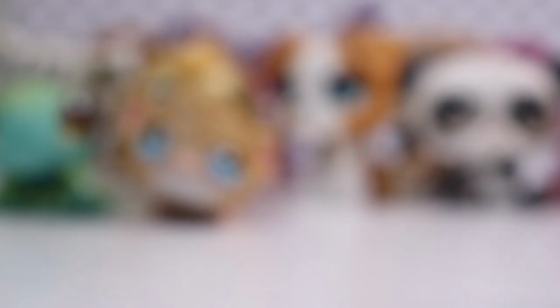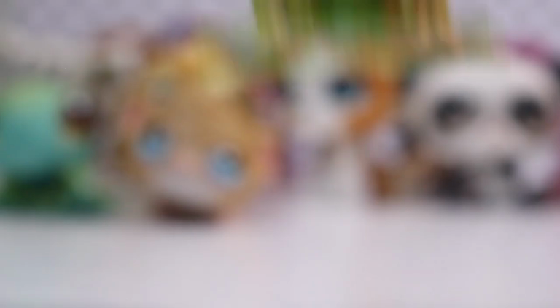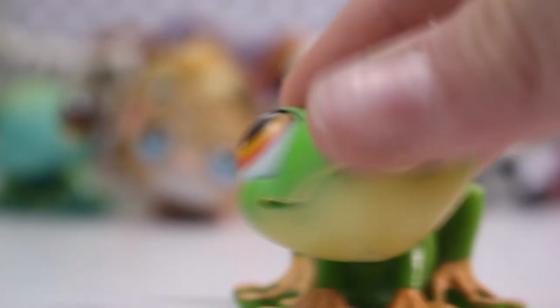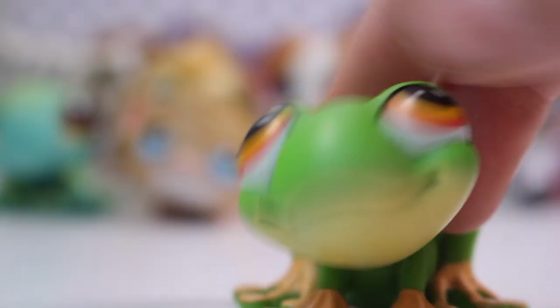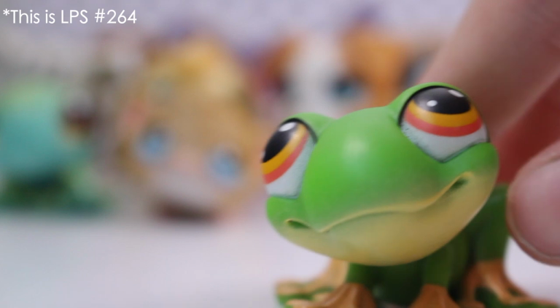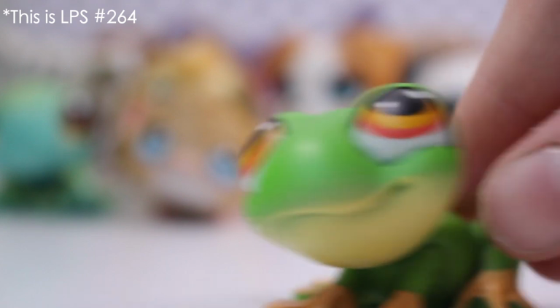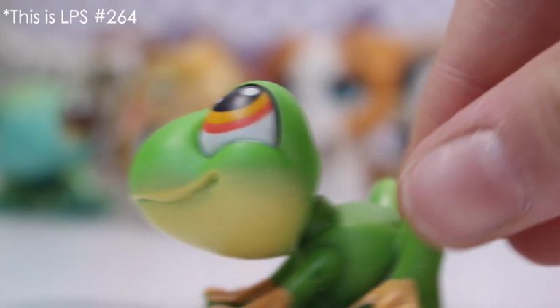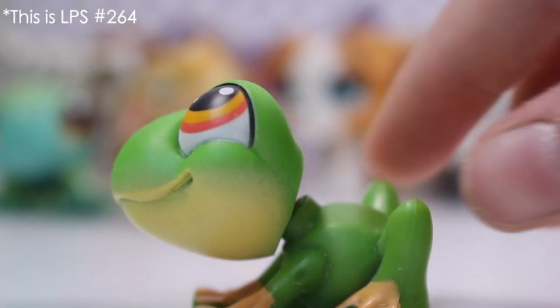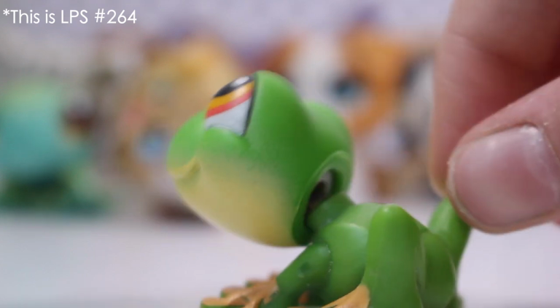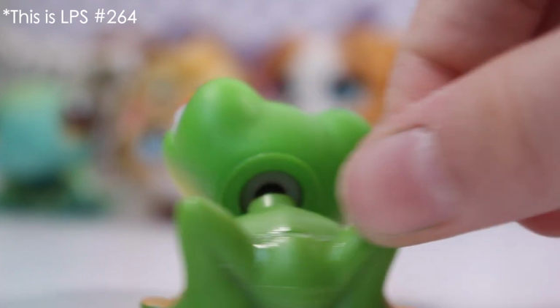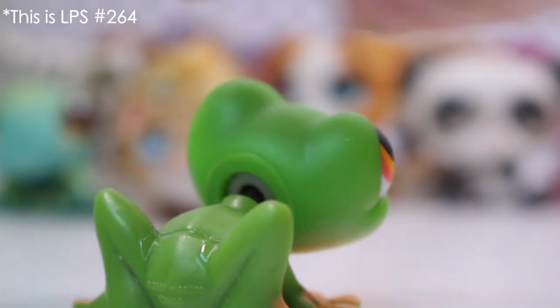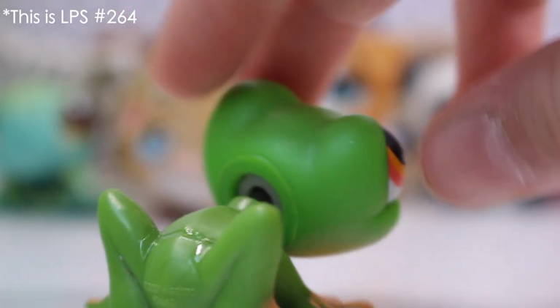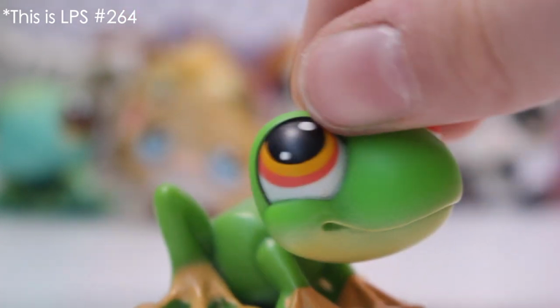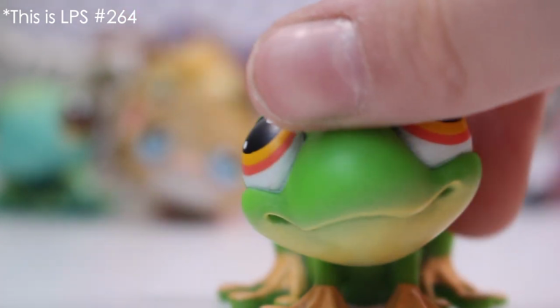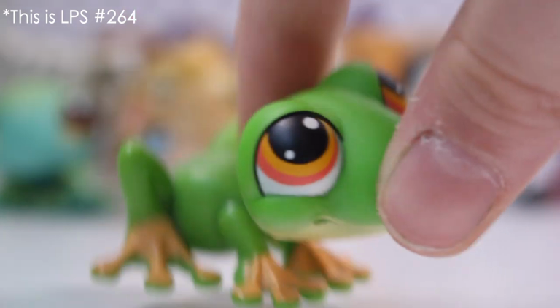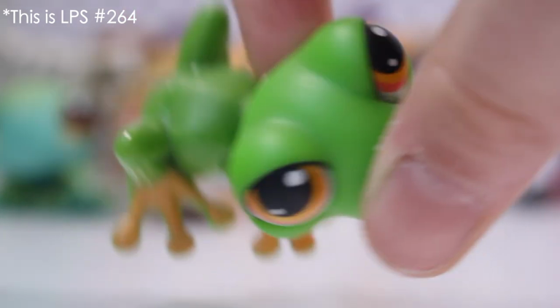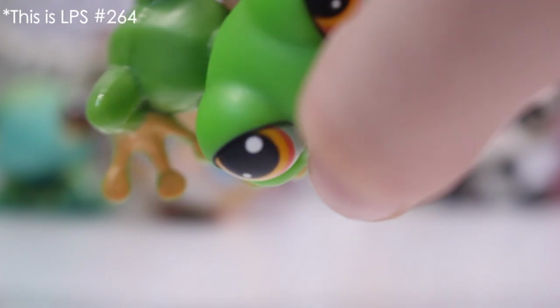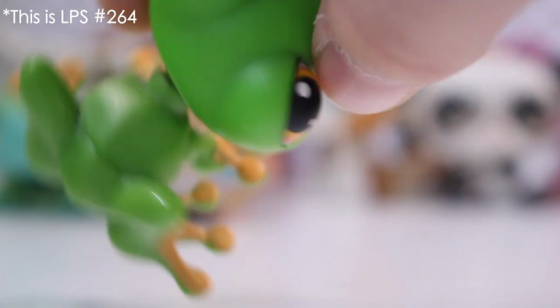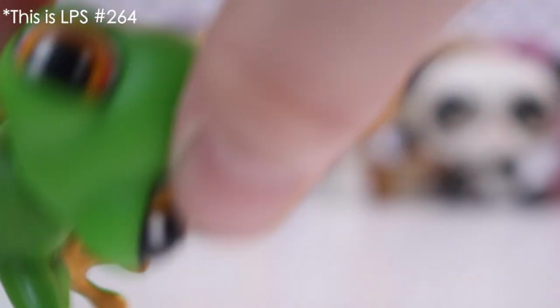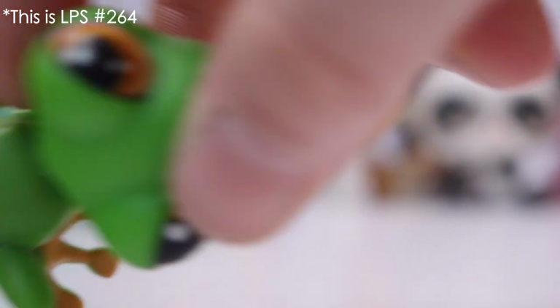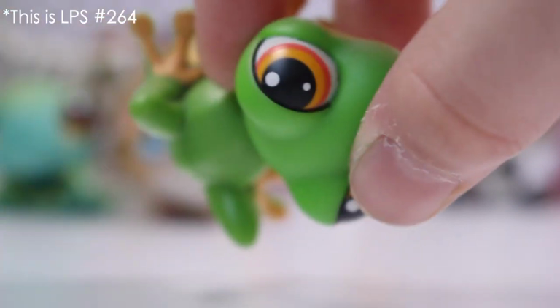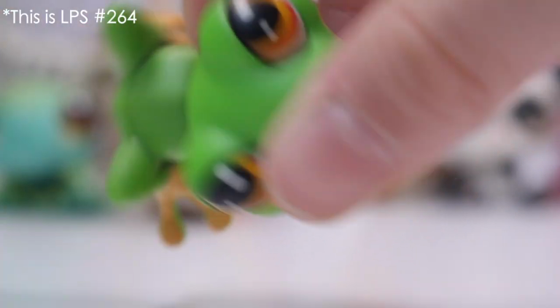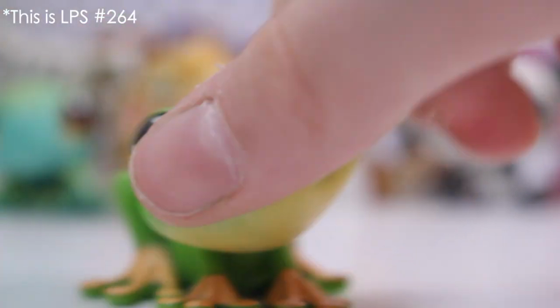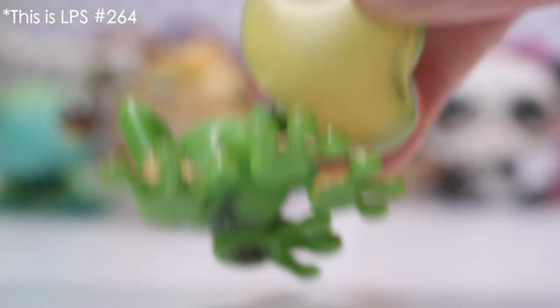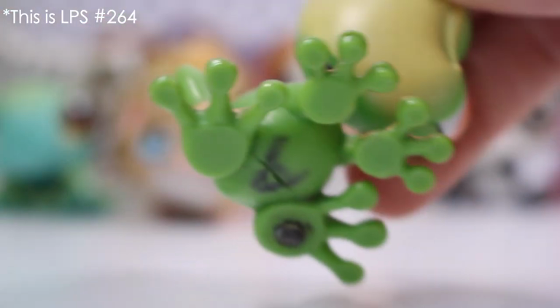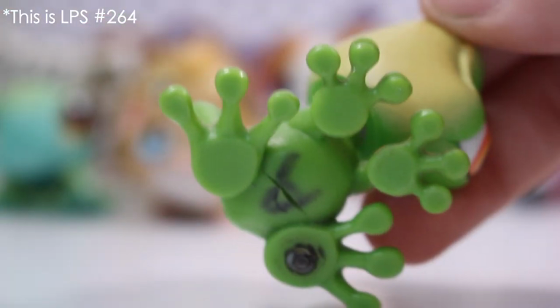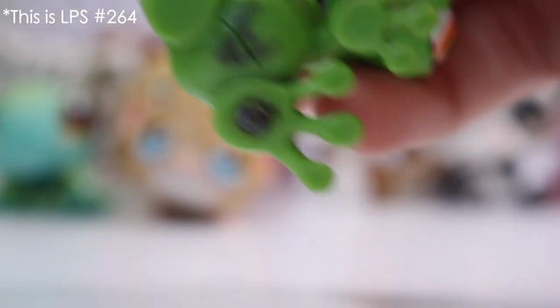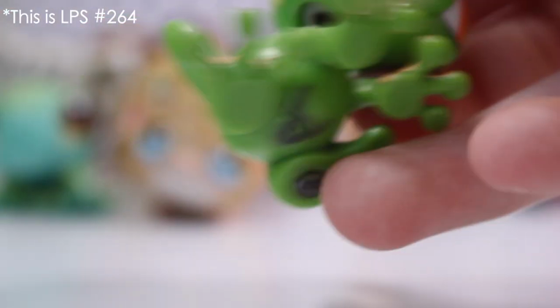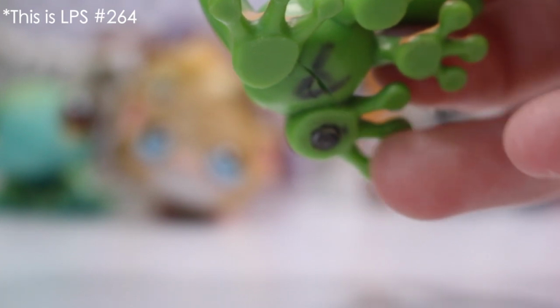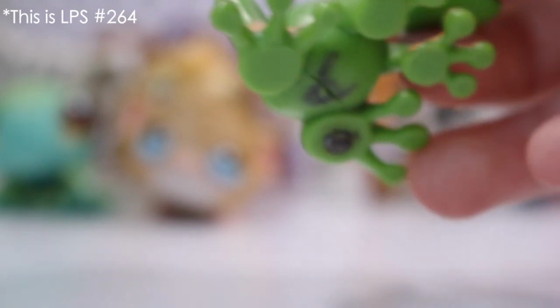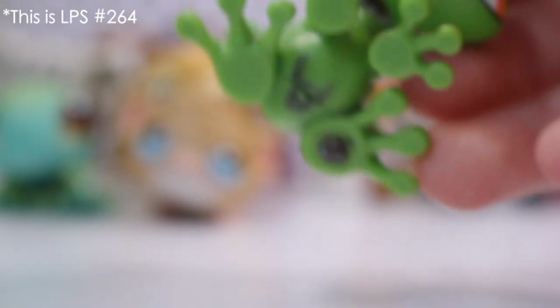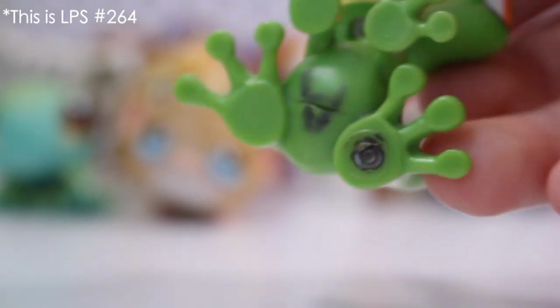Next up we have this frog. I only have one frog so it's quite cool to have a second one. This one's got really orangey eyes and it's got a magnet on the back foot. That's interesting.